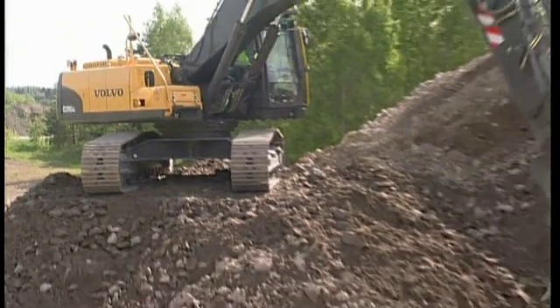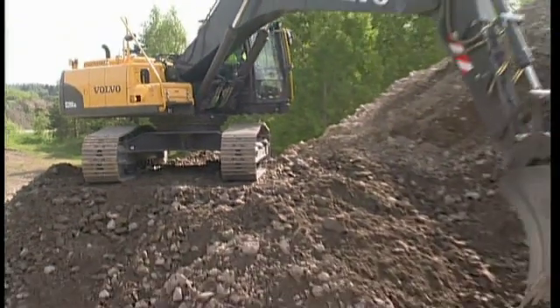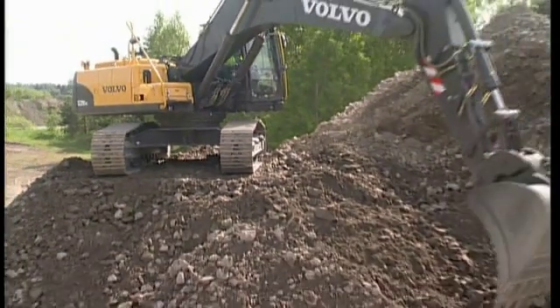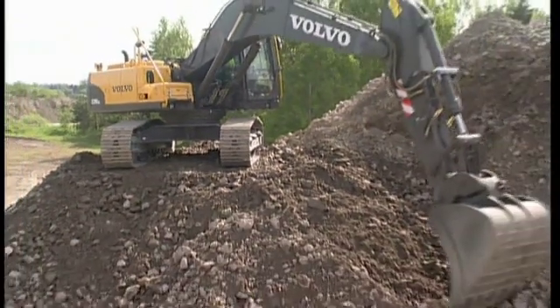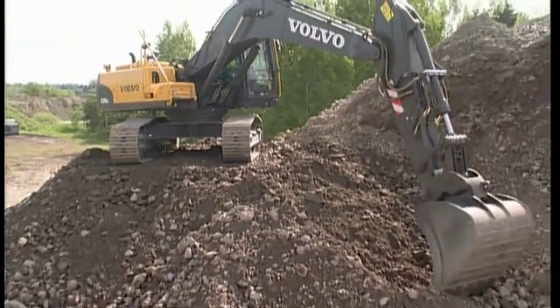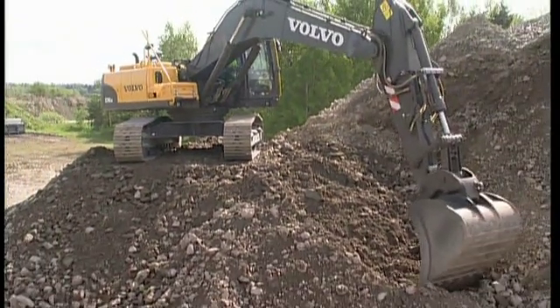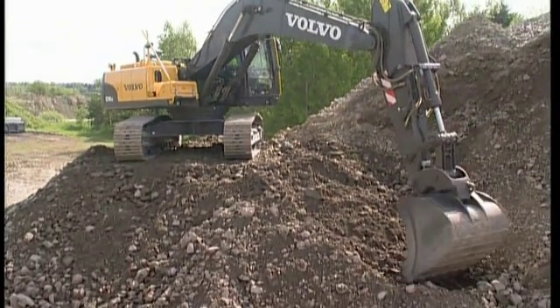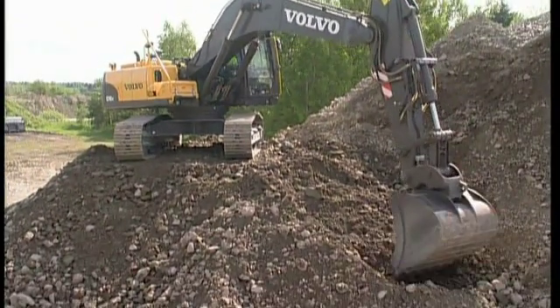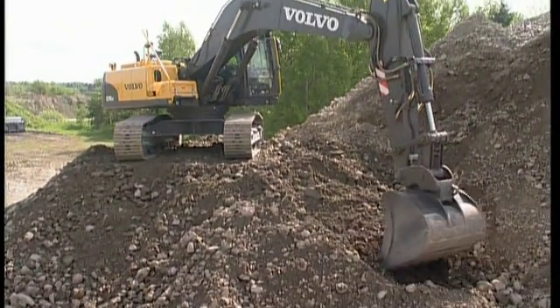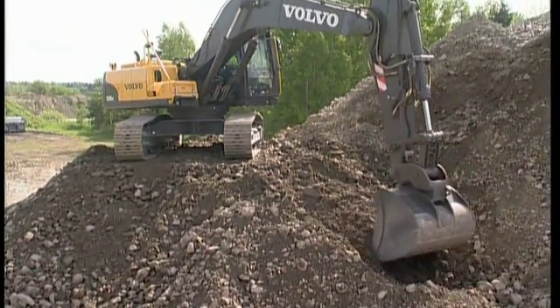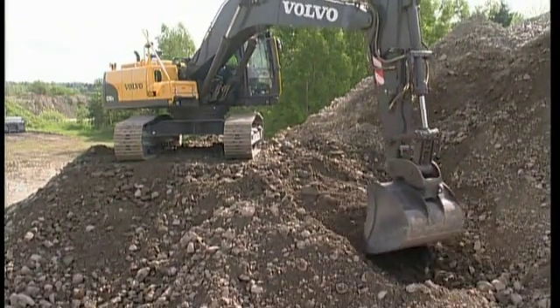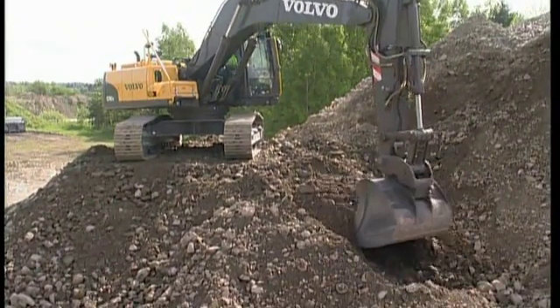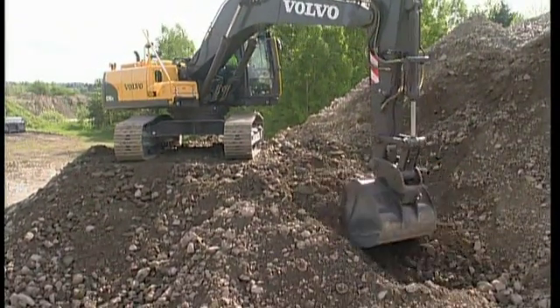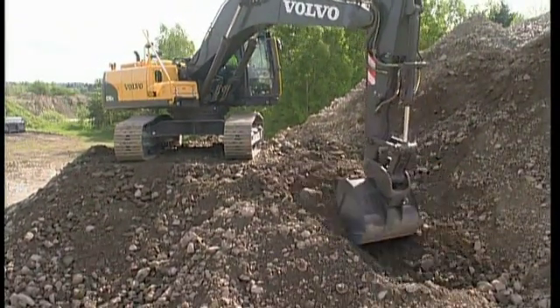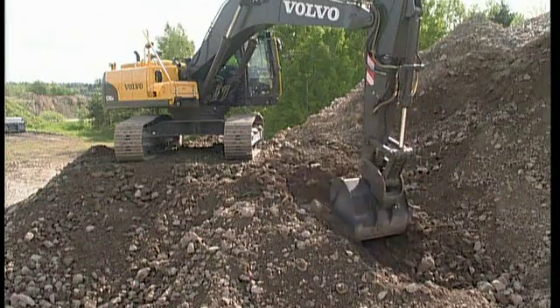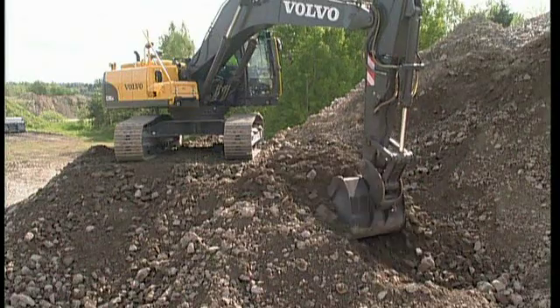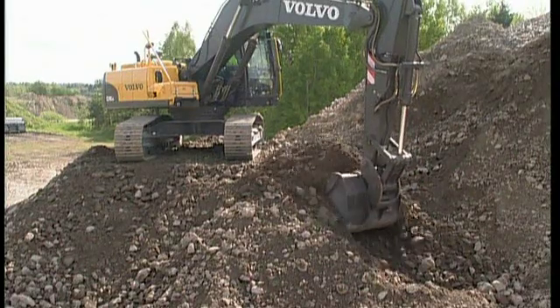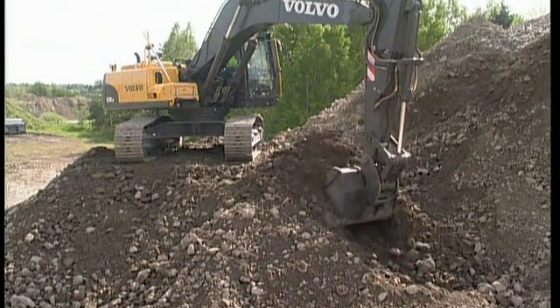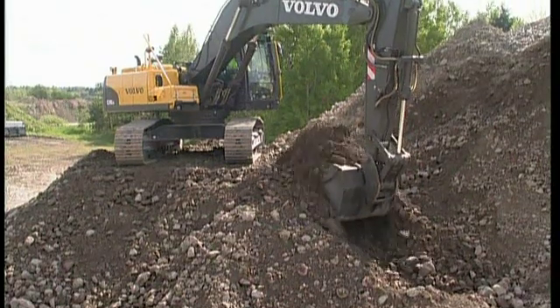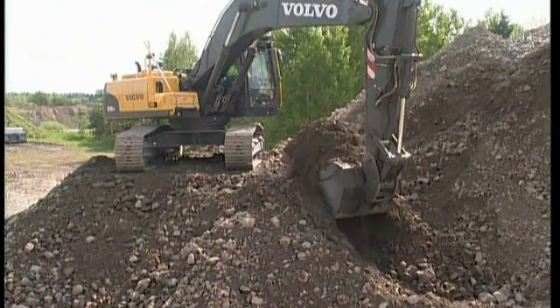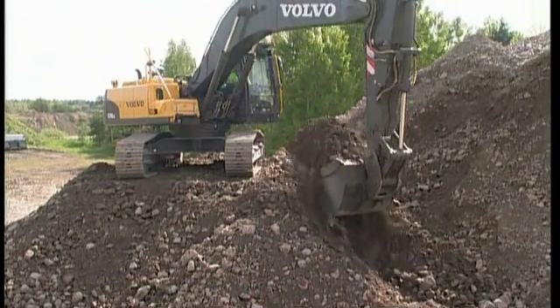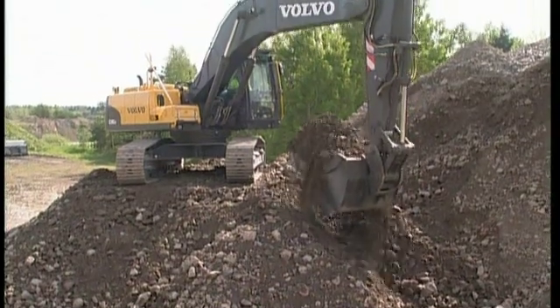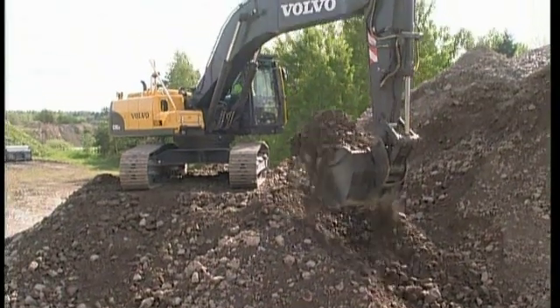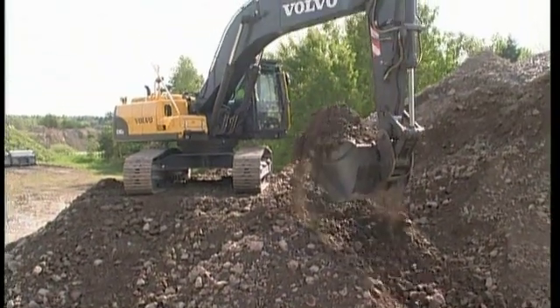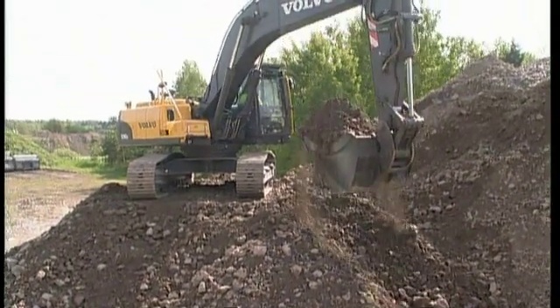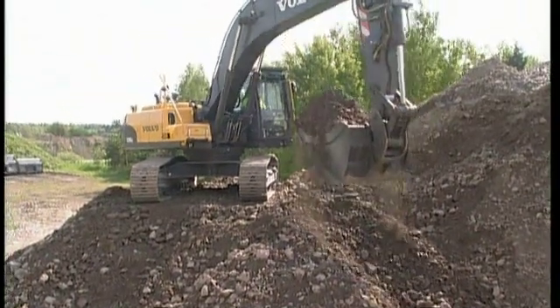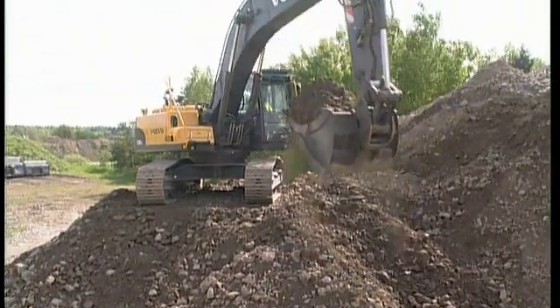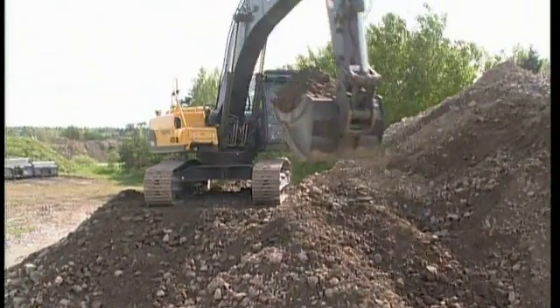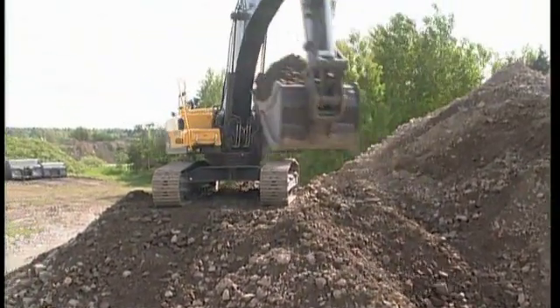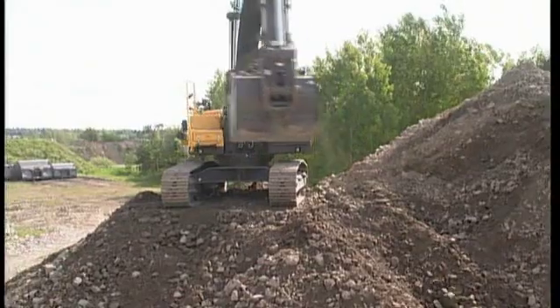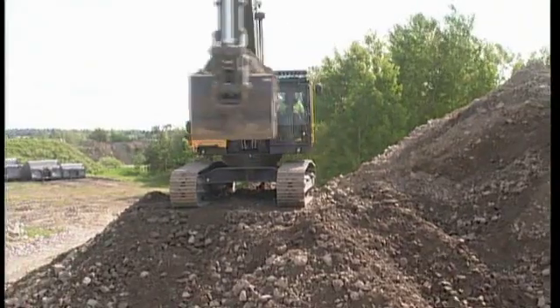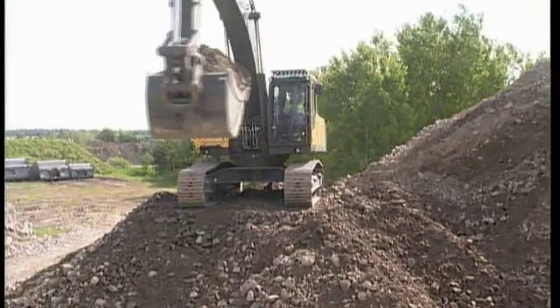Always dig over the front idler. Sometimes the stability is even better with the idlers slightly higher, but of course you will lose some of the digging depth.